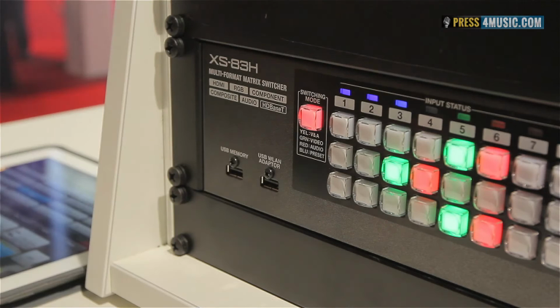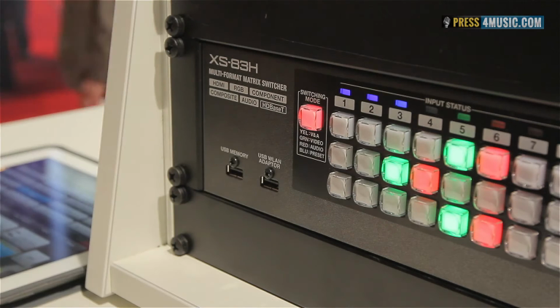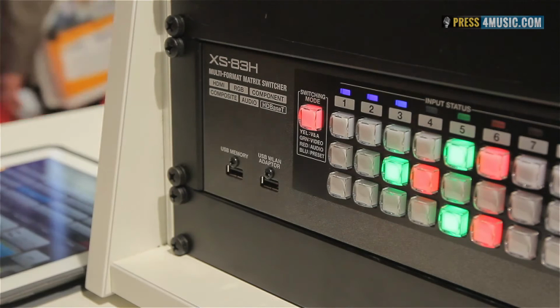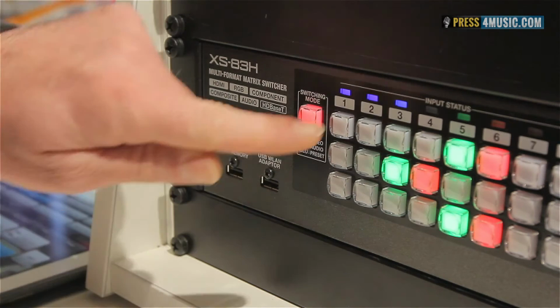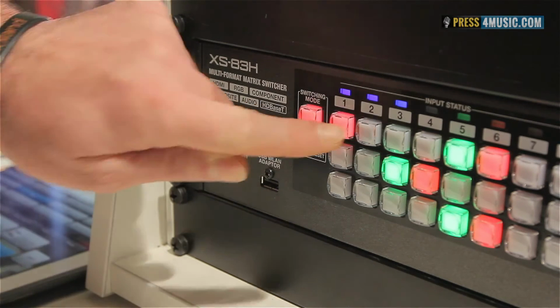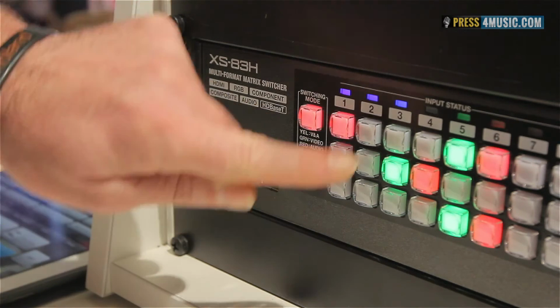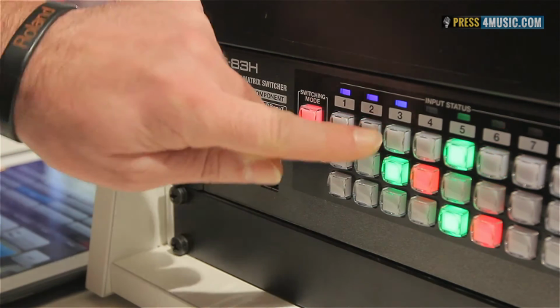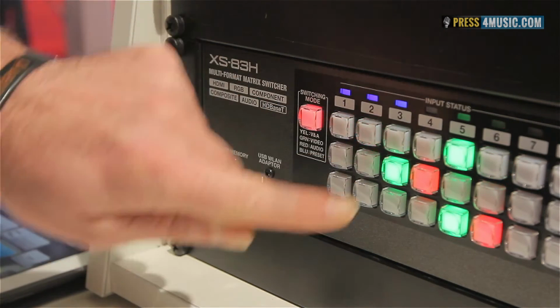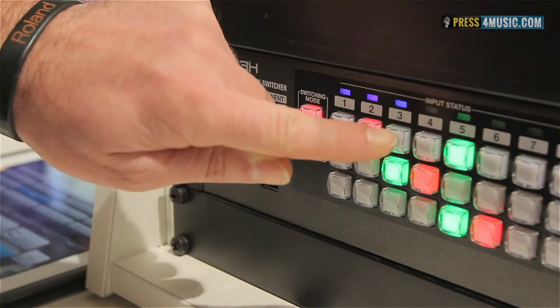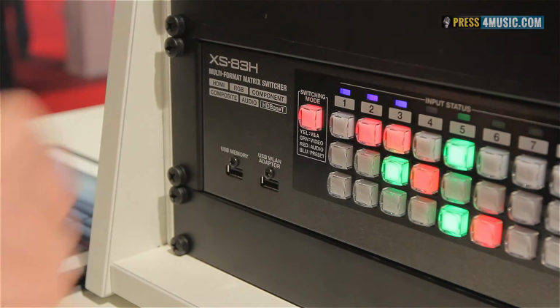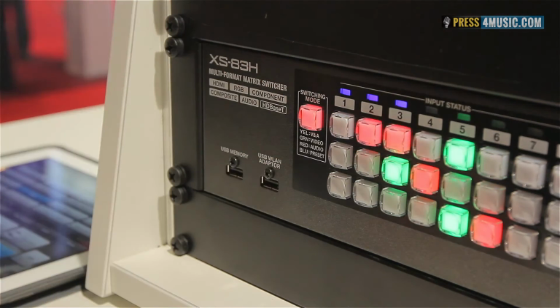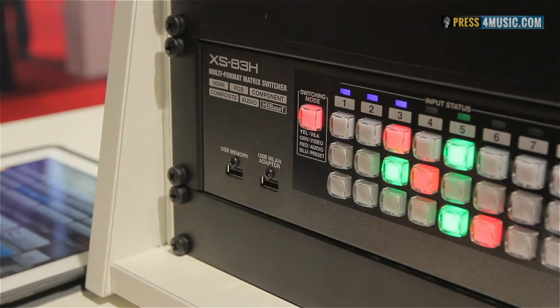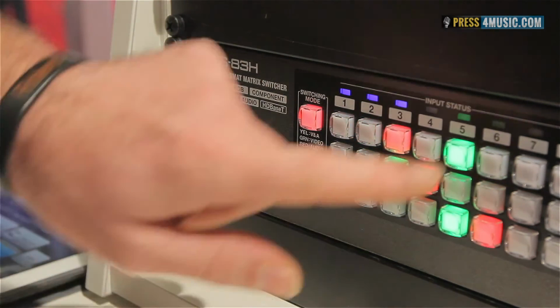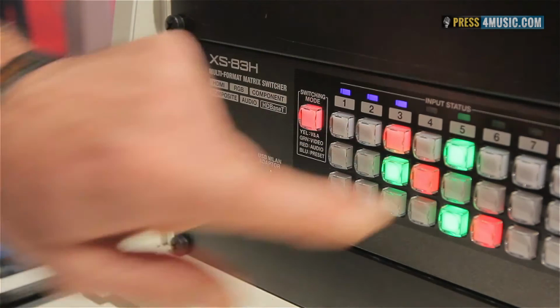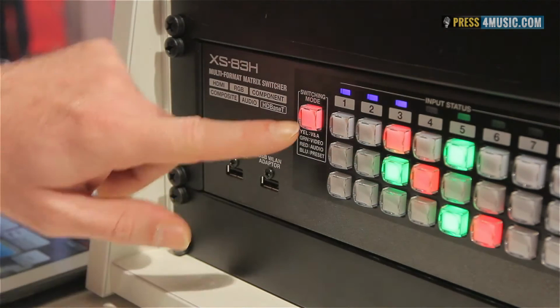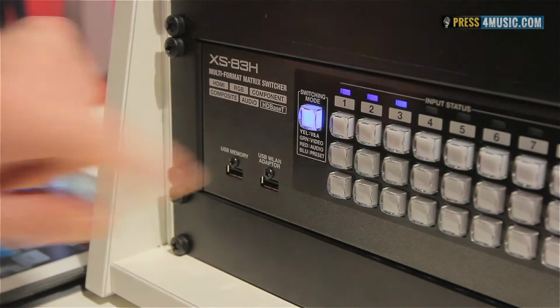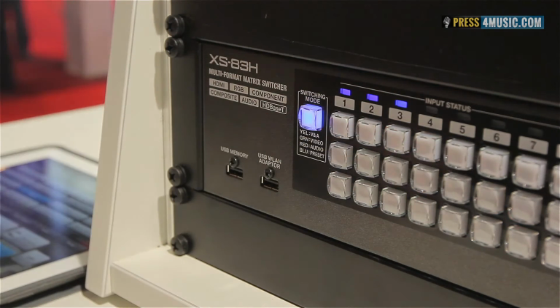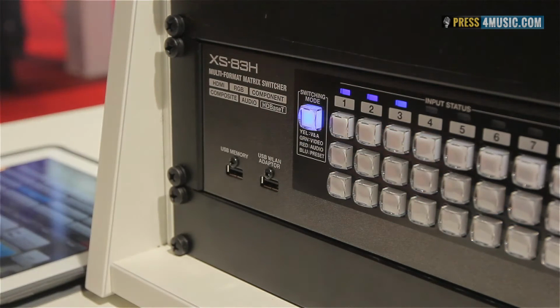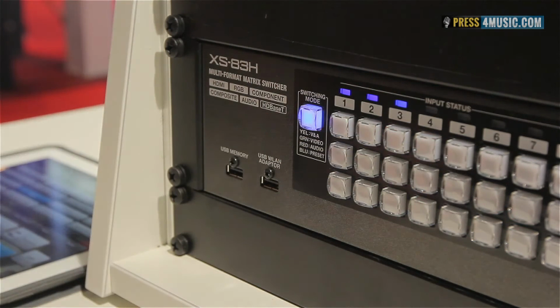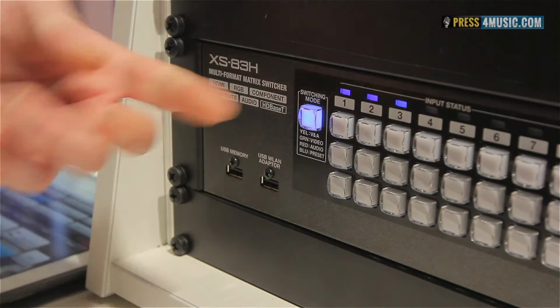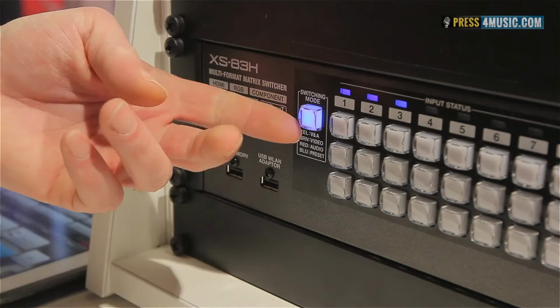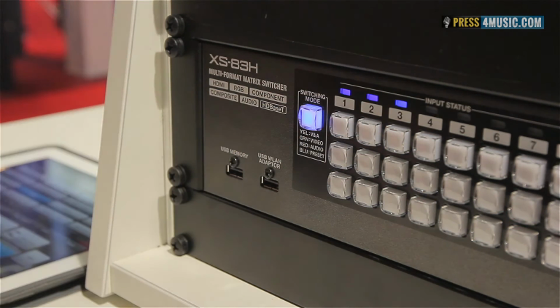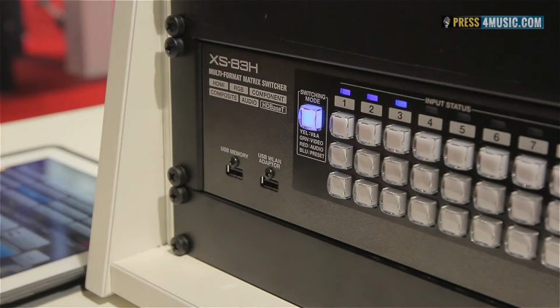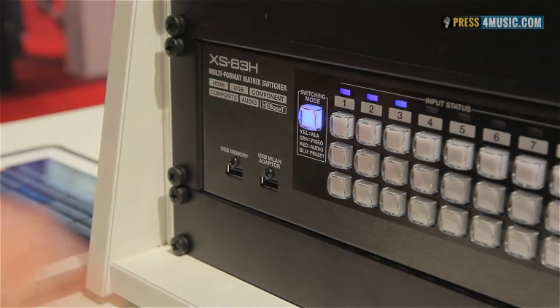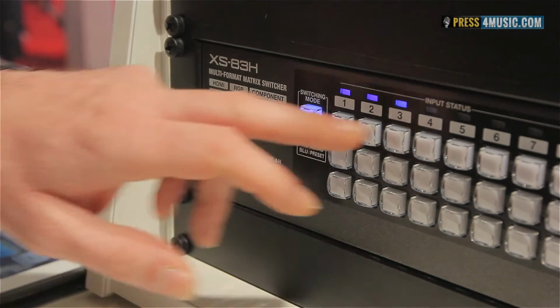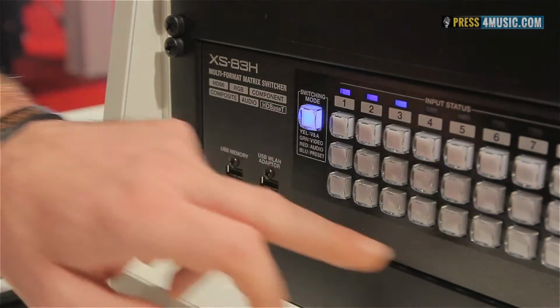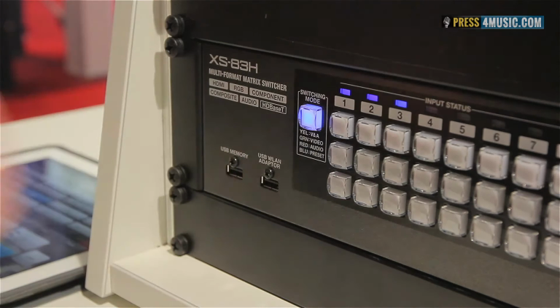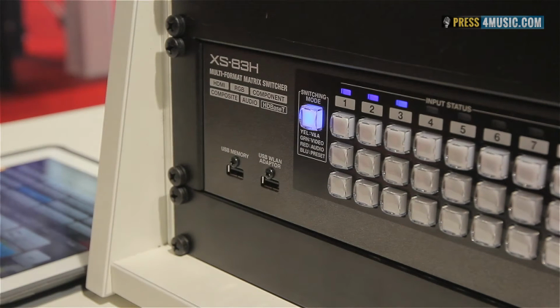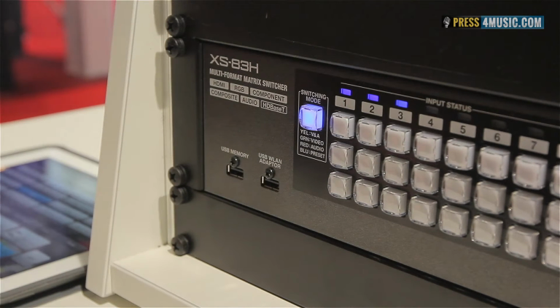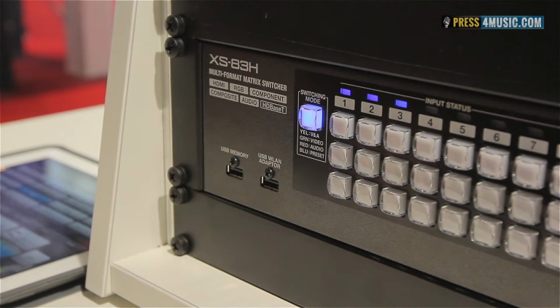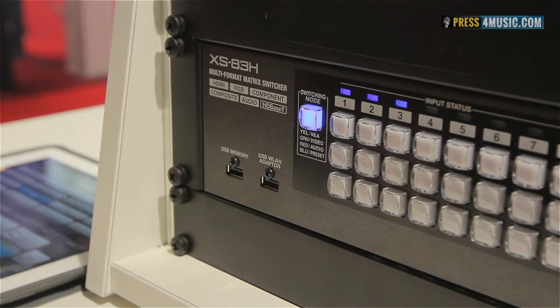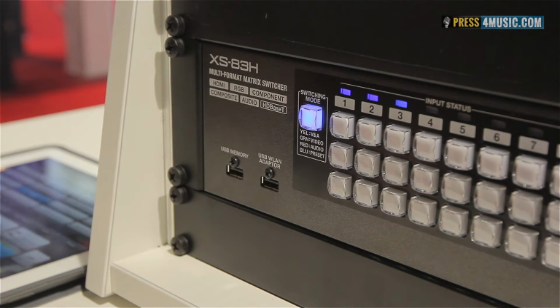If you change to red, you can switch between your audio sources, and if you change to blue color it means you can recall your presets from memory.